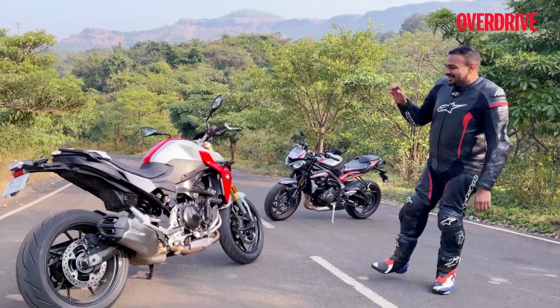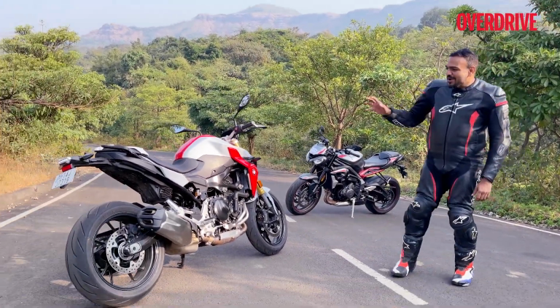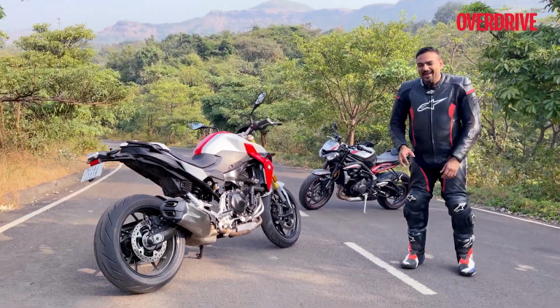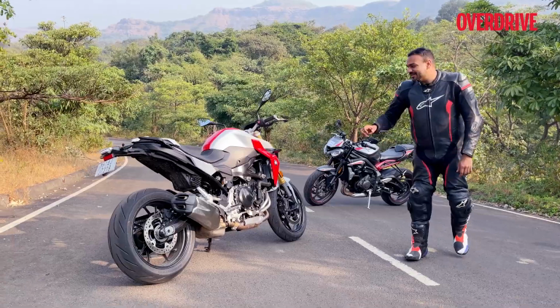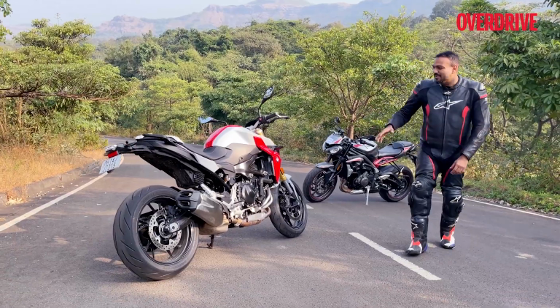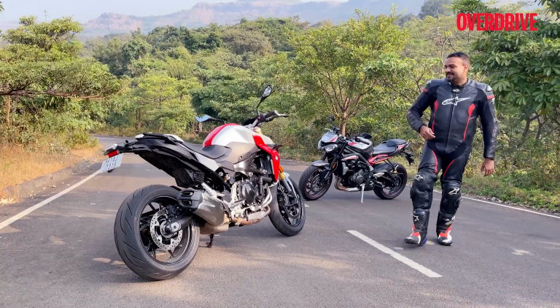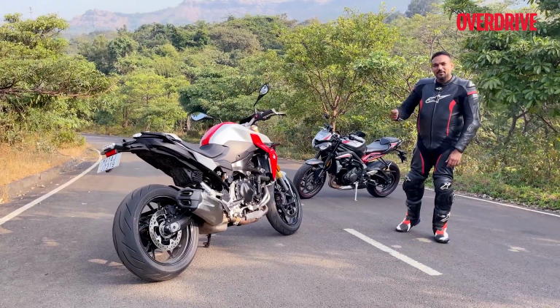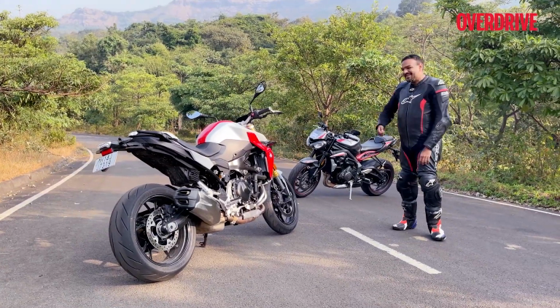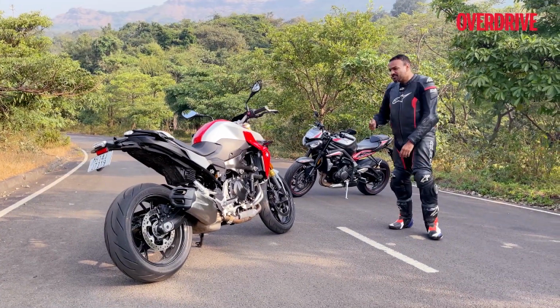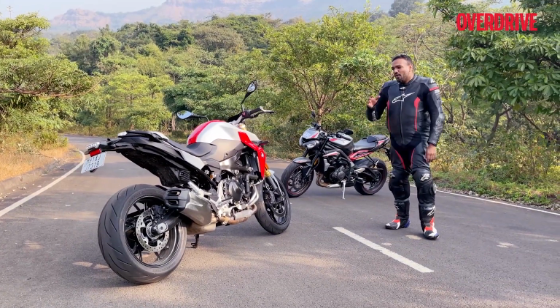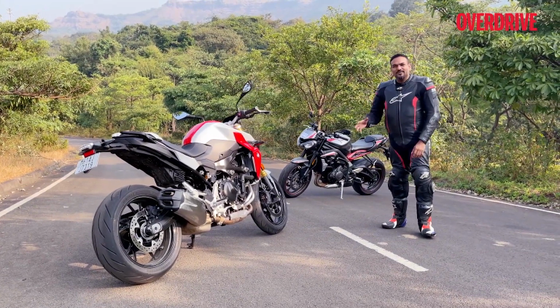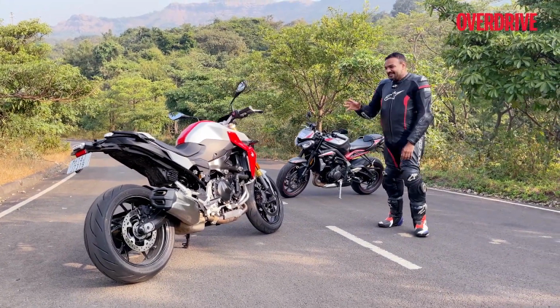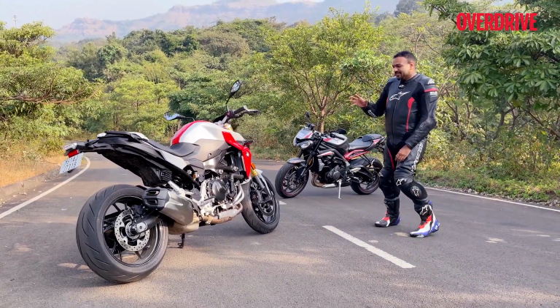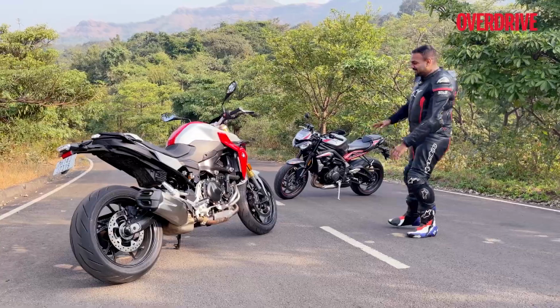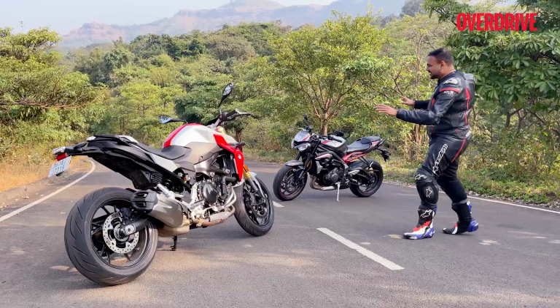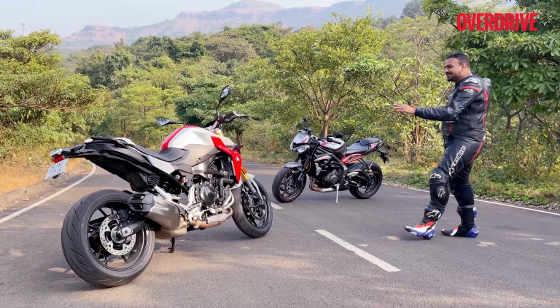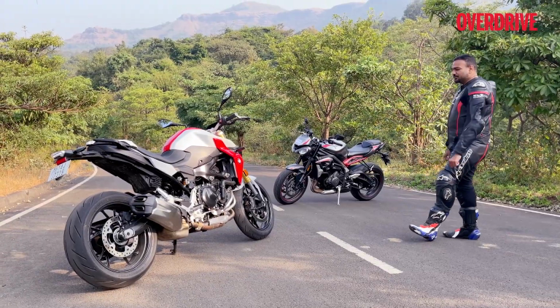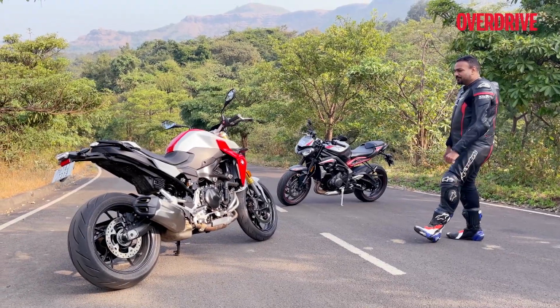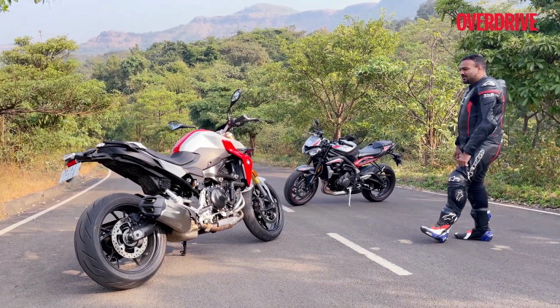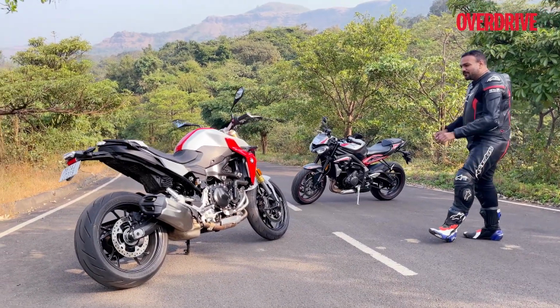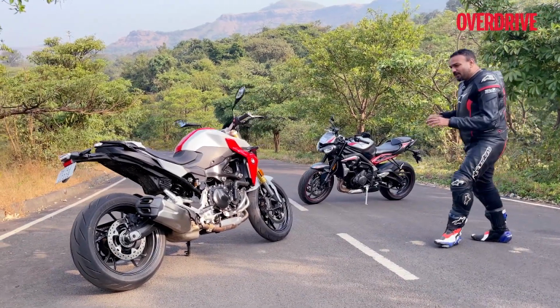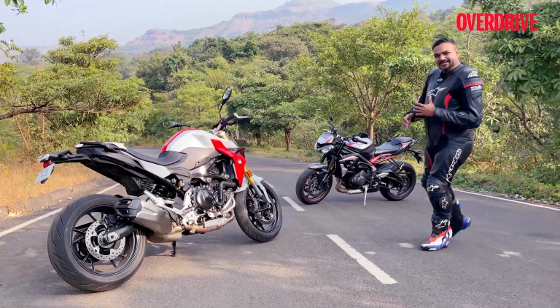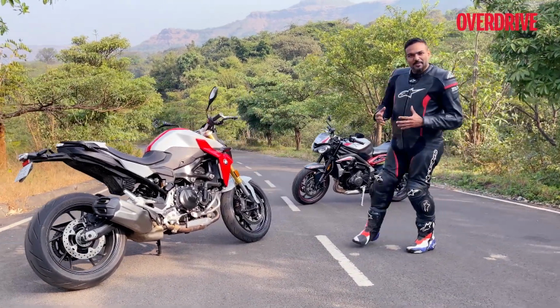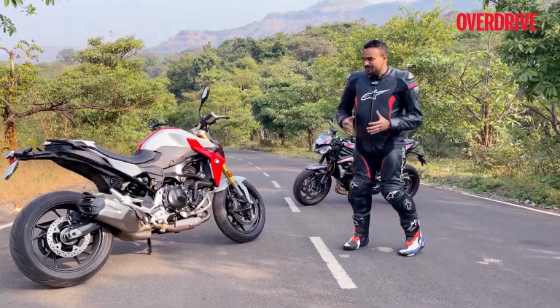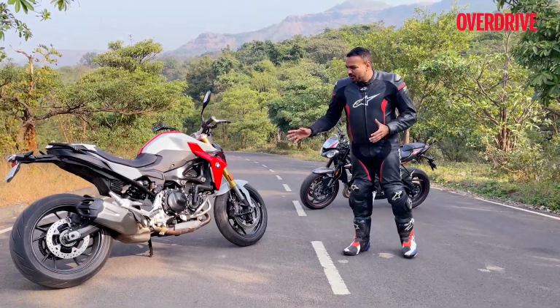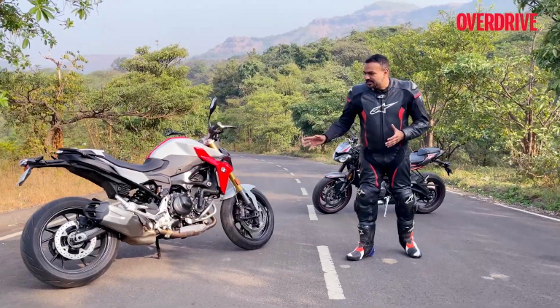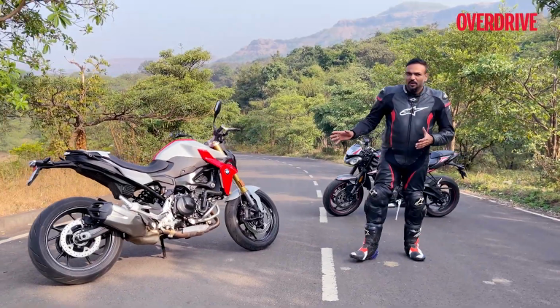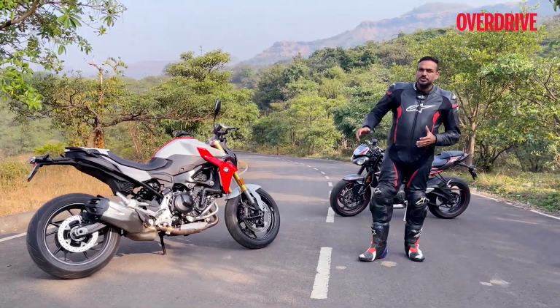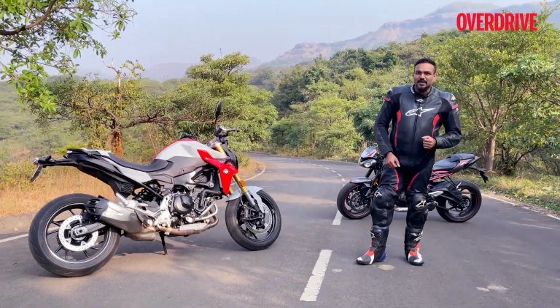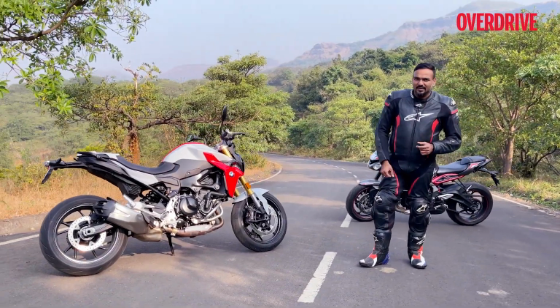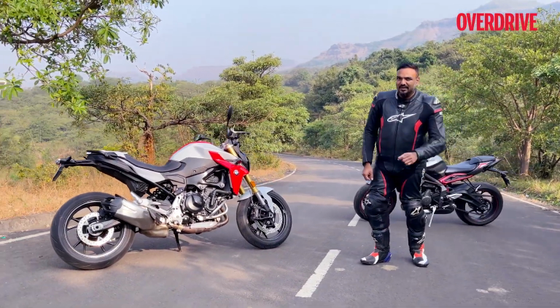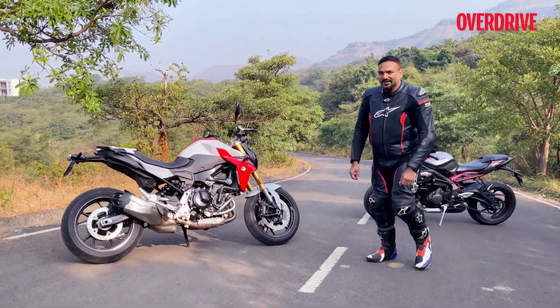That wind in your hair, that wind blast, that power band, that rush — all of that is something that these bikes will introduce you to. So if you wanted to enter that big bike world with either one of these, which one should it be? Let's find out.